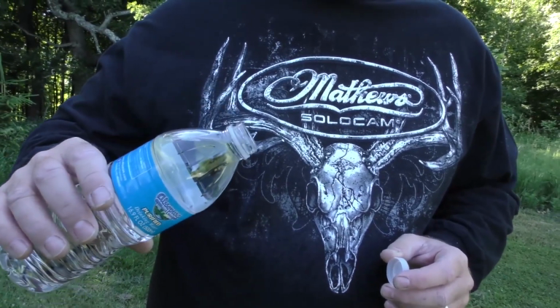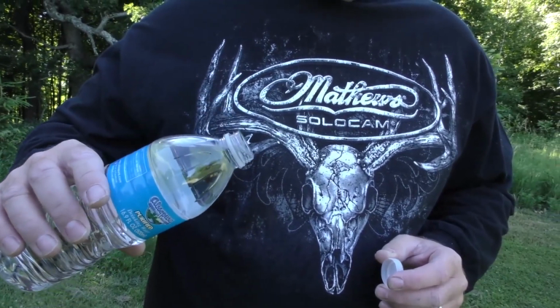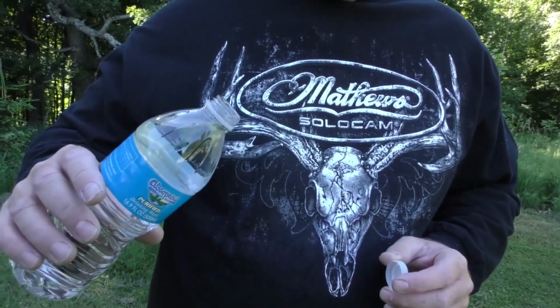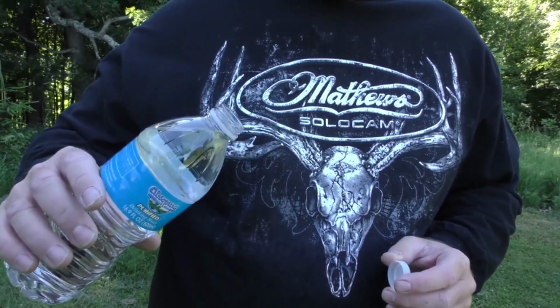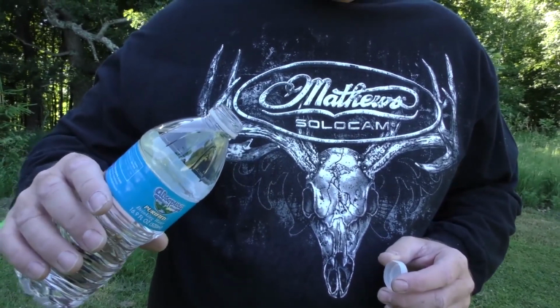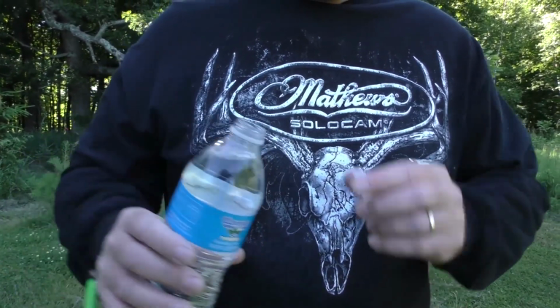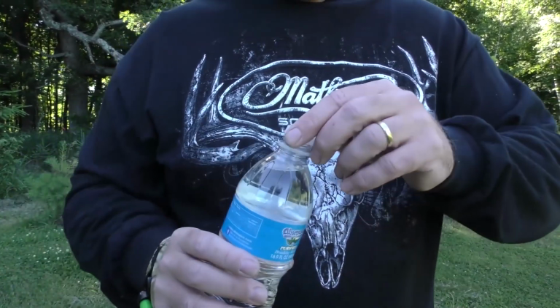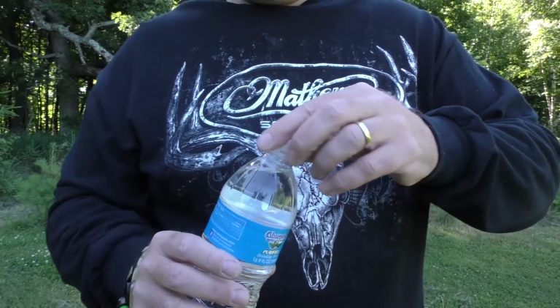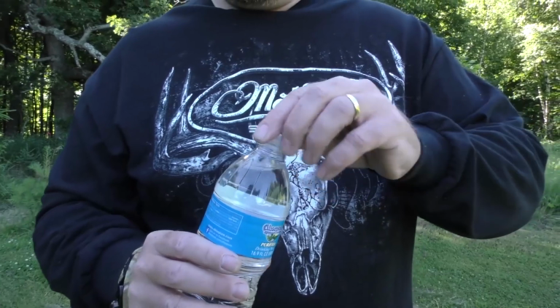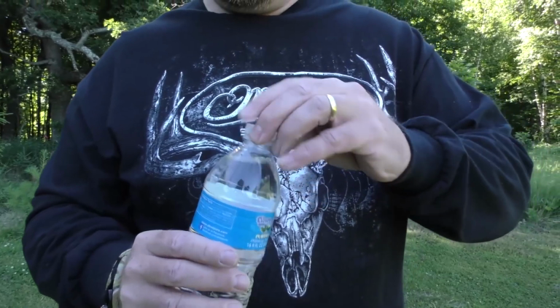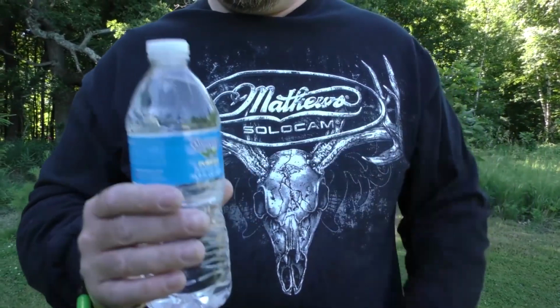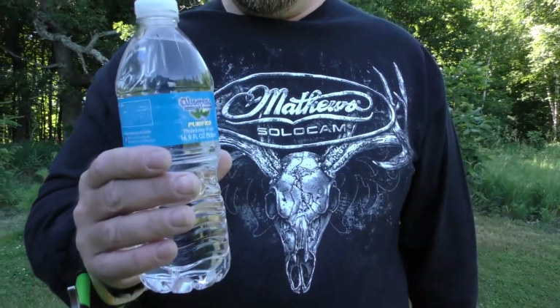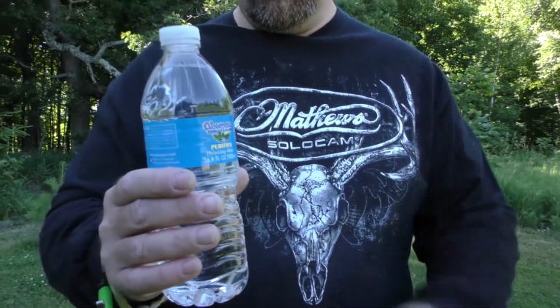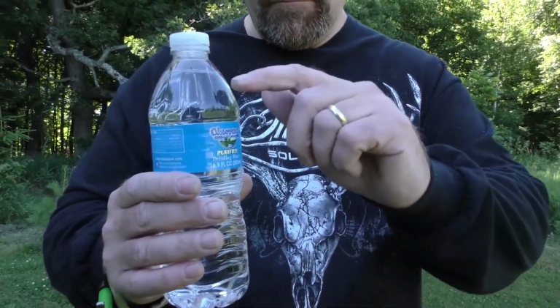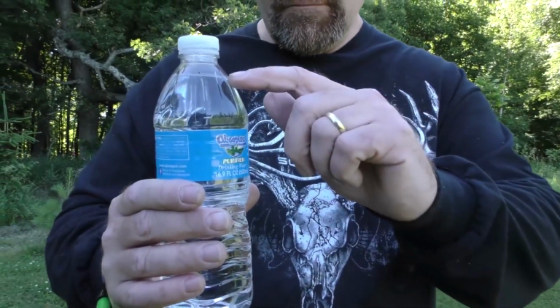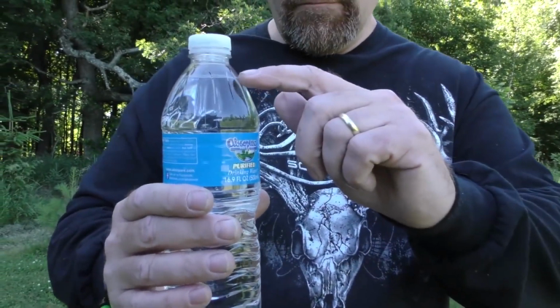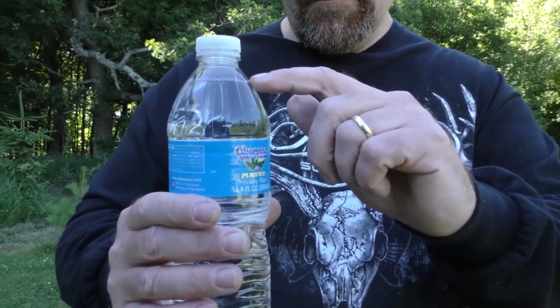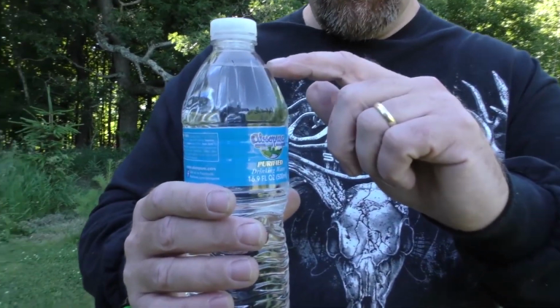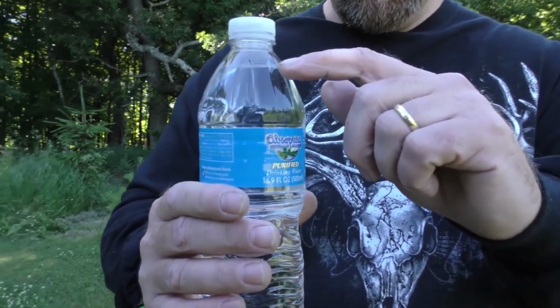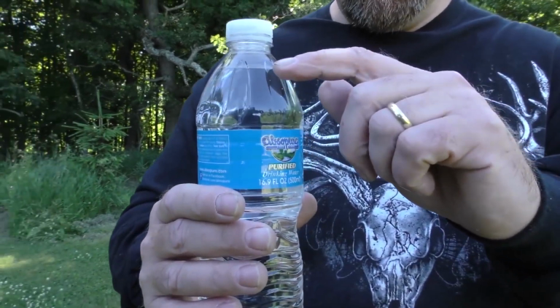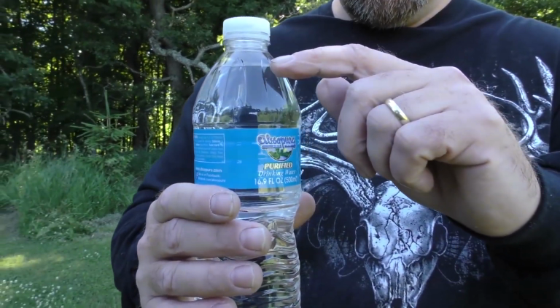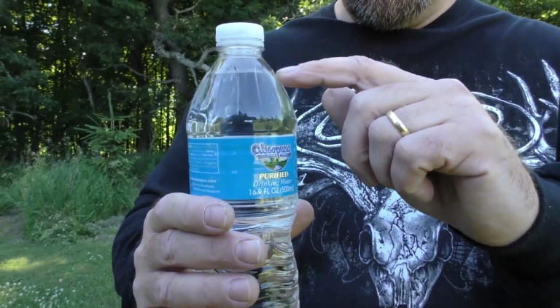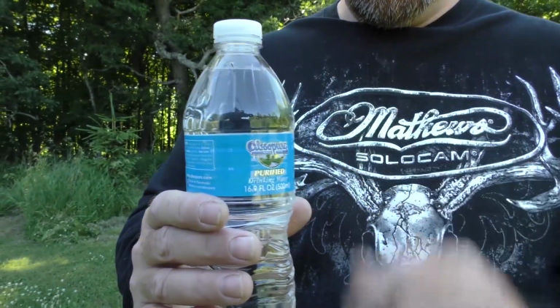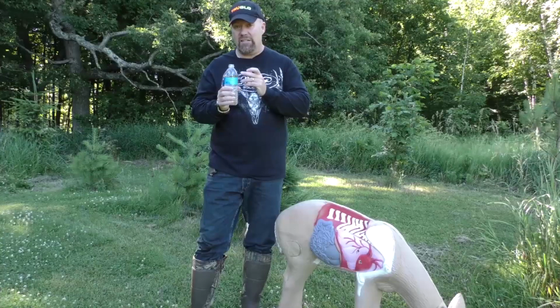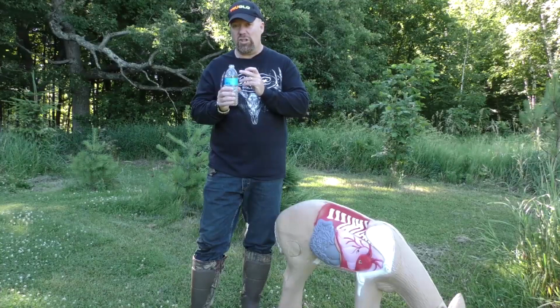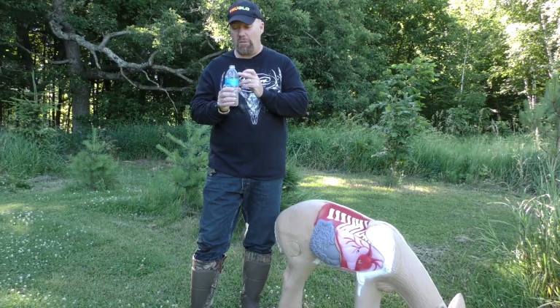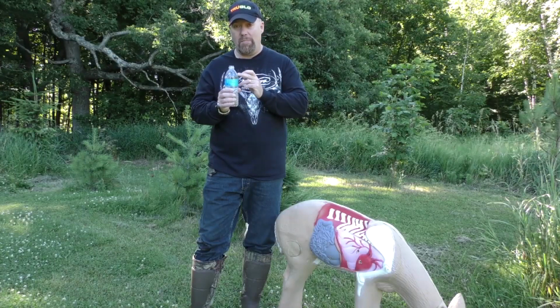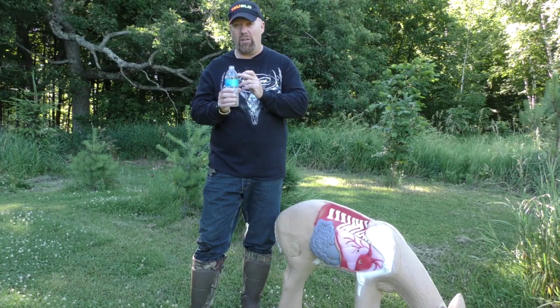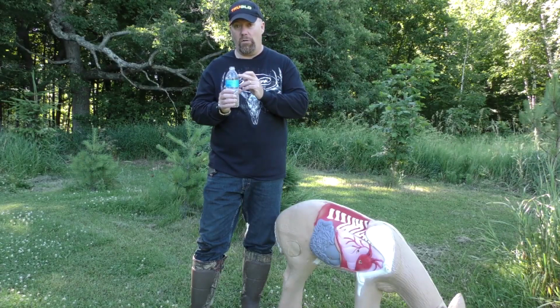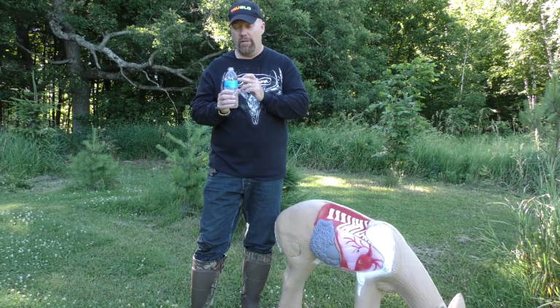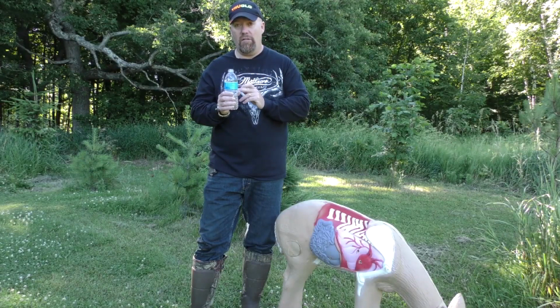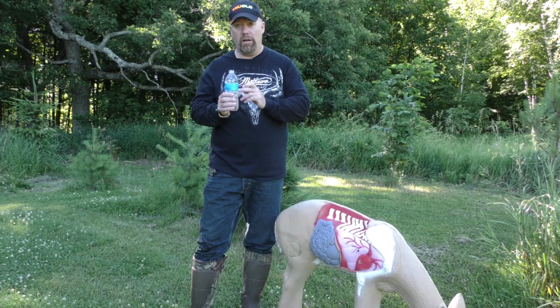You'd be walking through the woods — especially on snow — and thinking, 'Oh my gosh, this deer is bleeding like crazy.' But I haven't even reached where the cap was on this bottle. It needs to lose three bottles worth of blood.